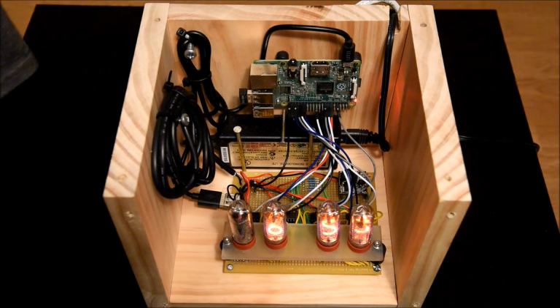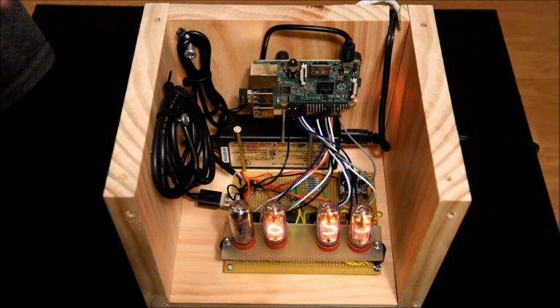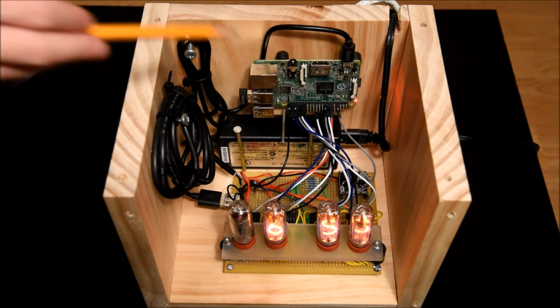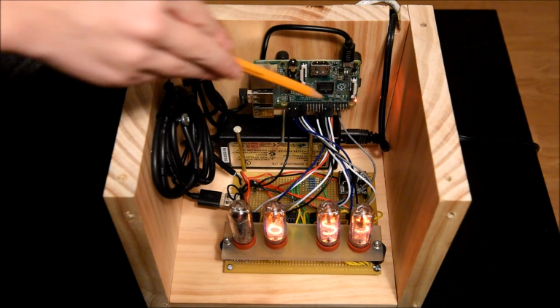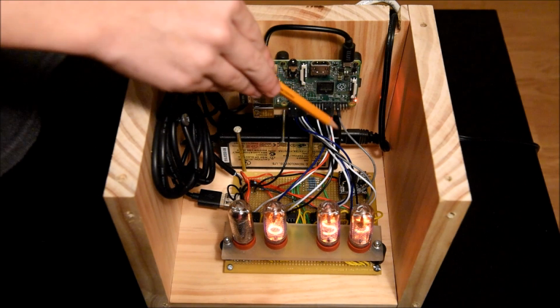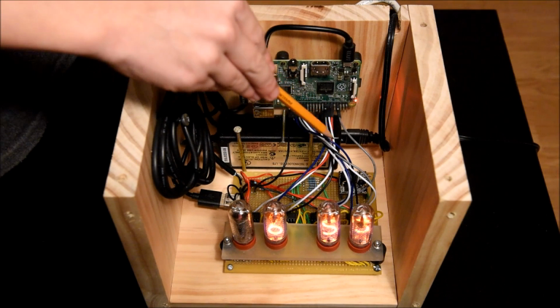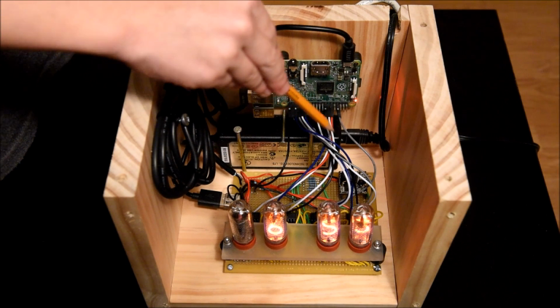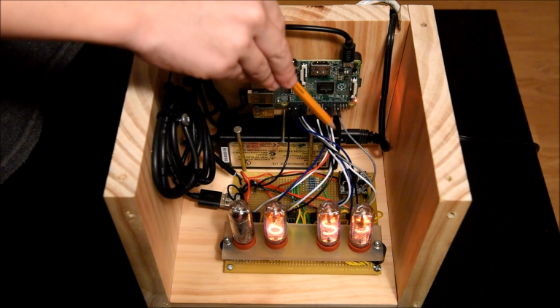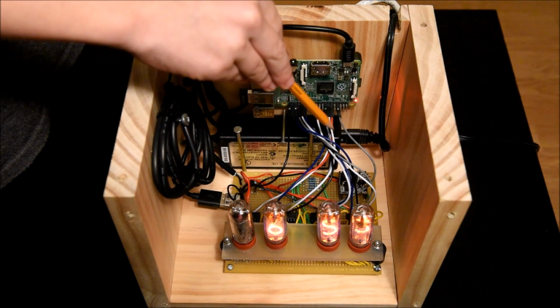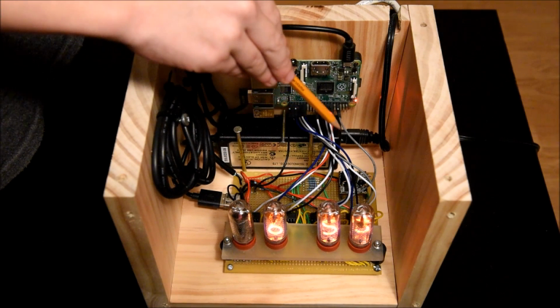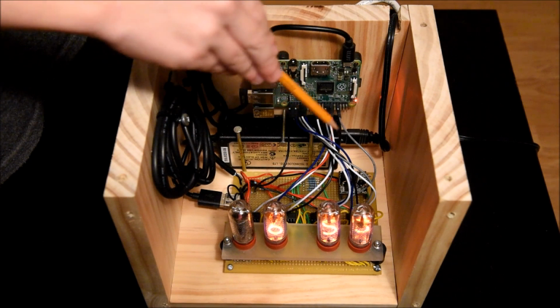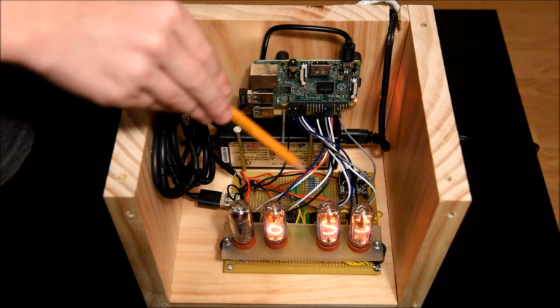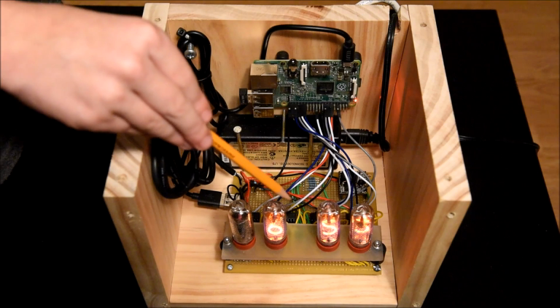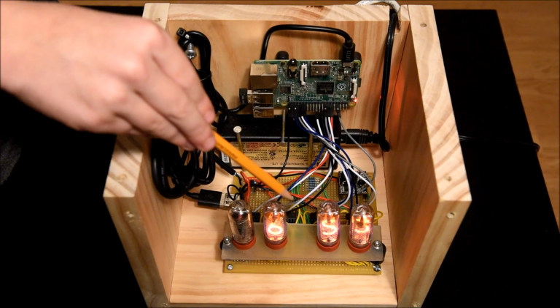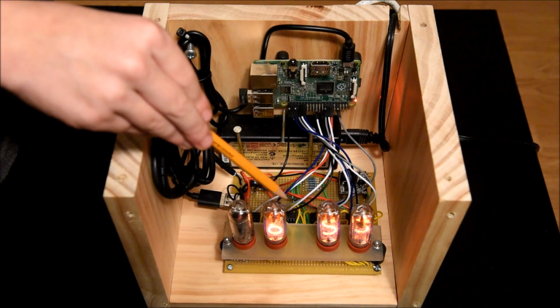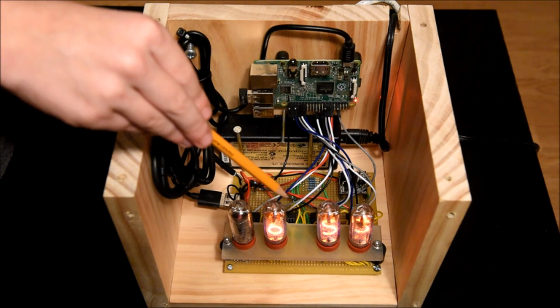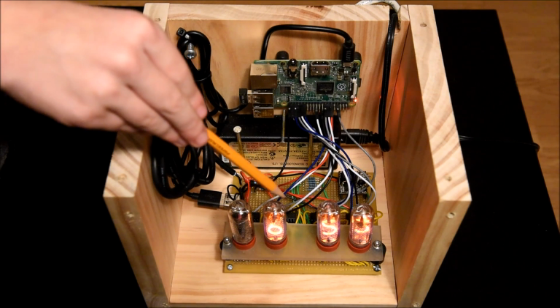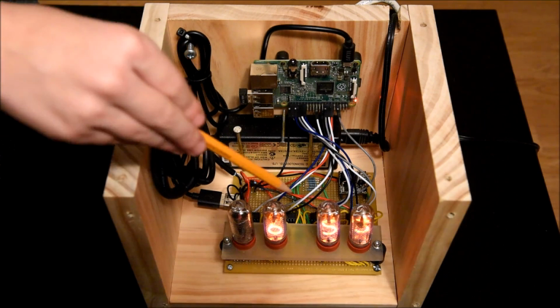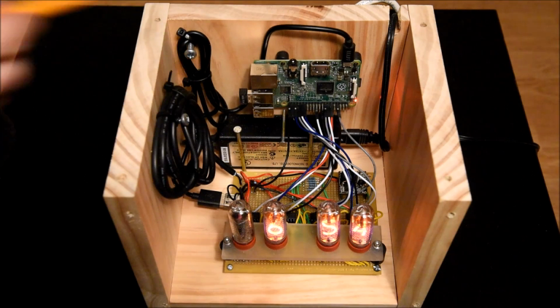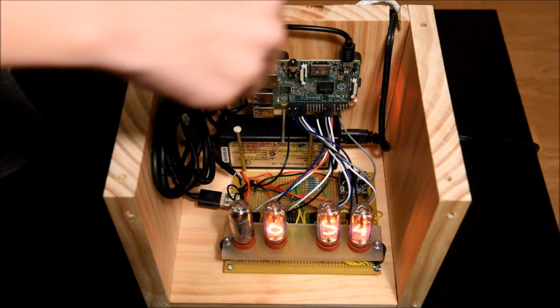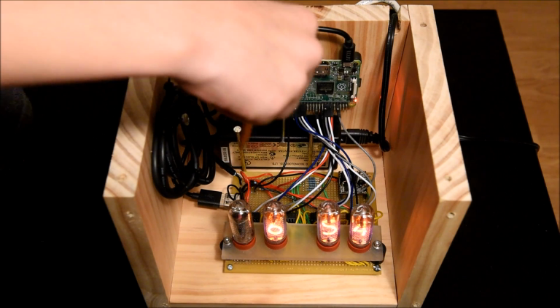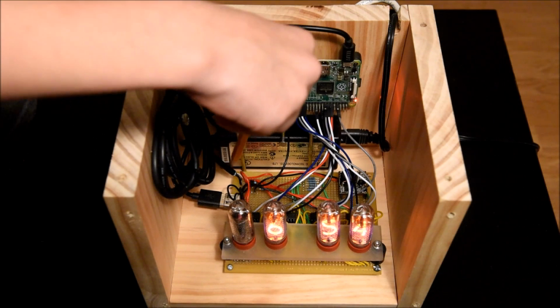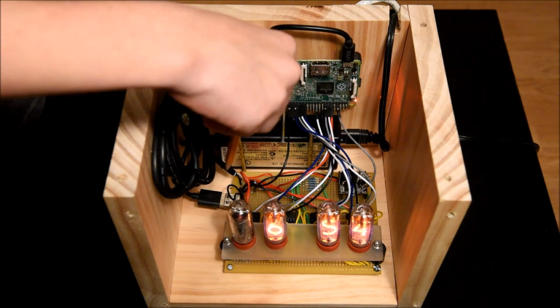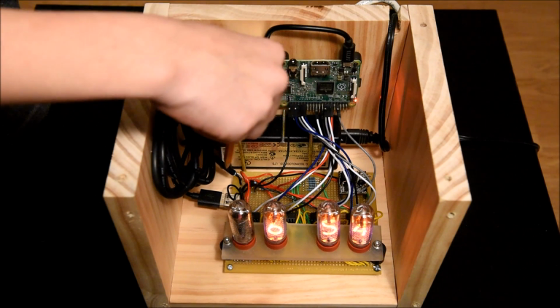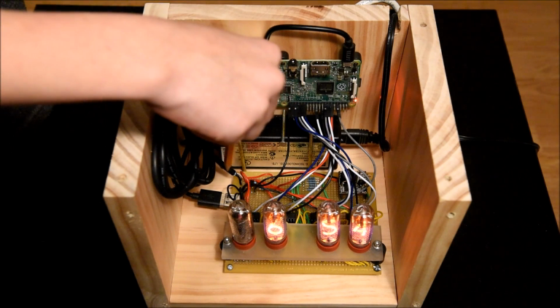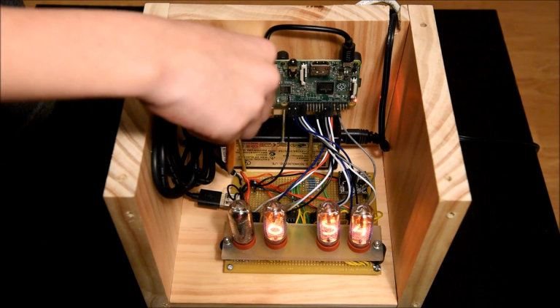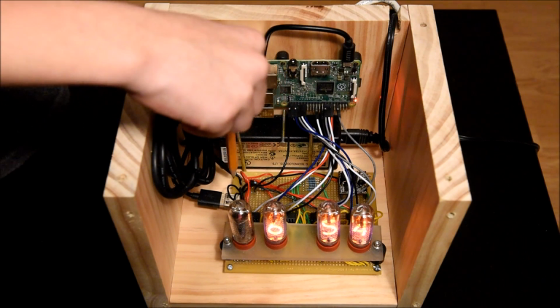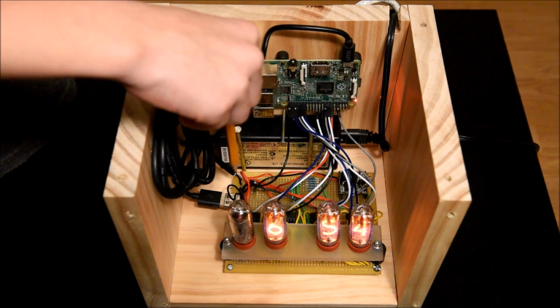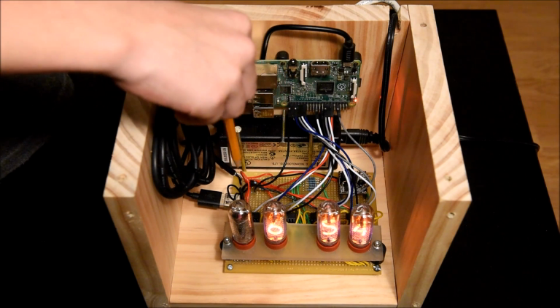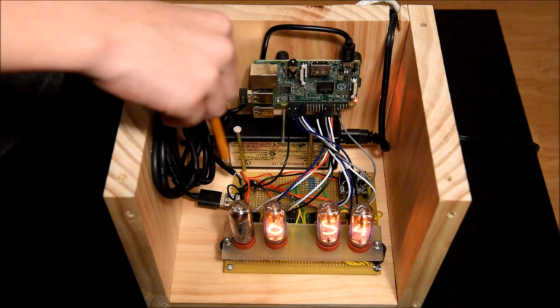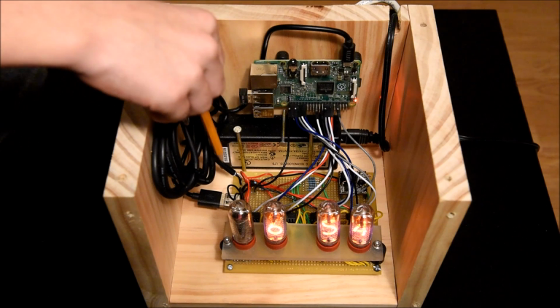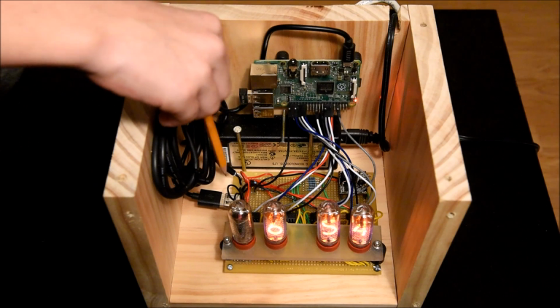I also have a high voltage power supply because the Nixie tubes need 170 volts. I've also put a USB port so I can power the Raspberry Pi.